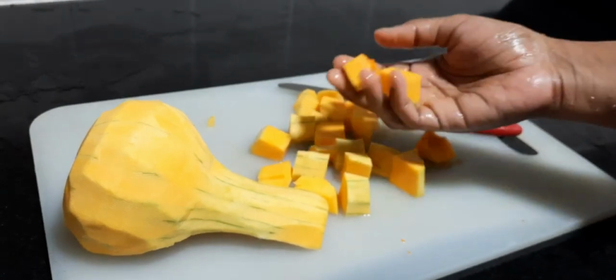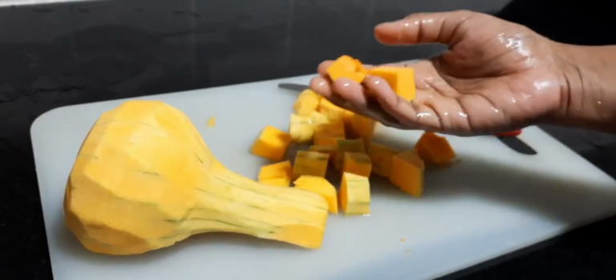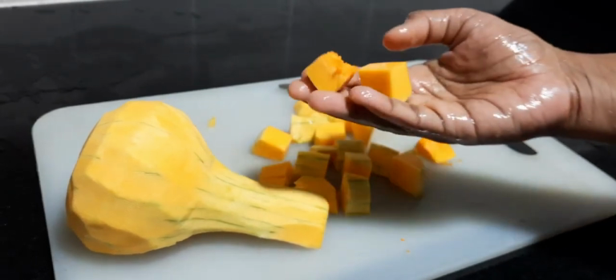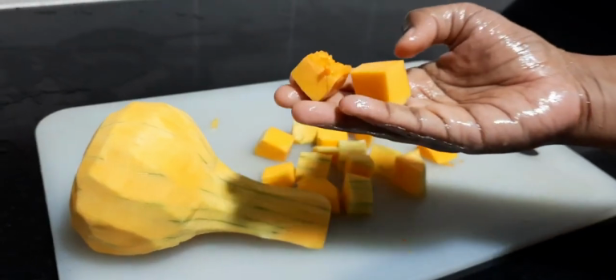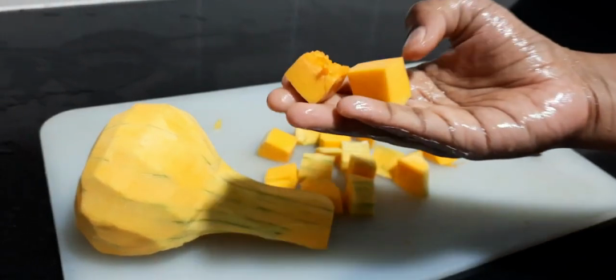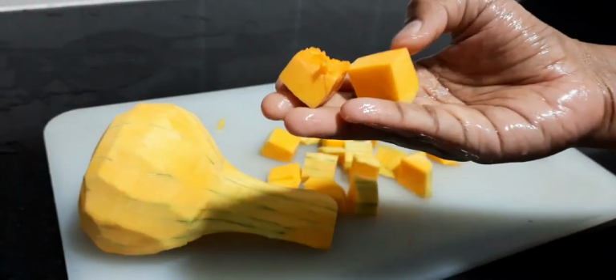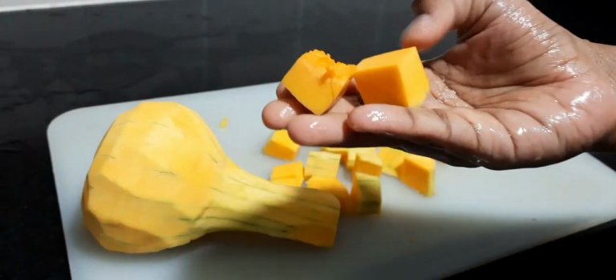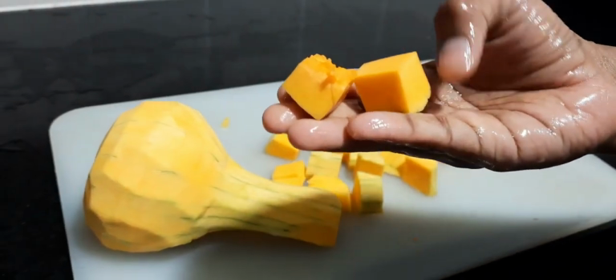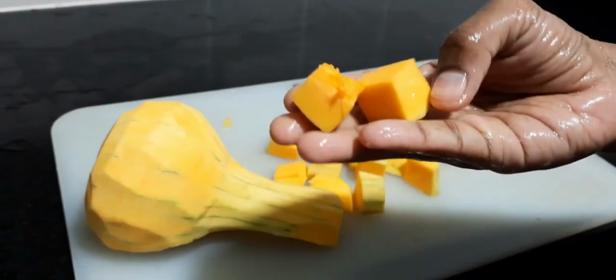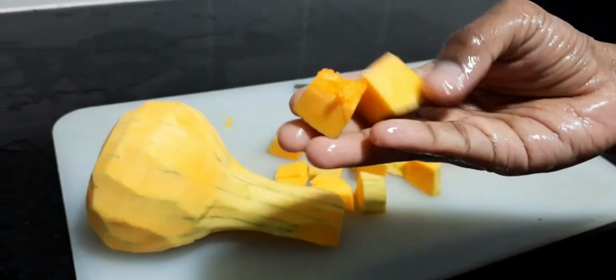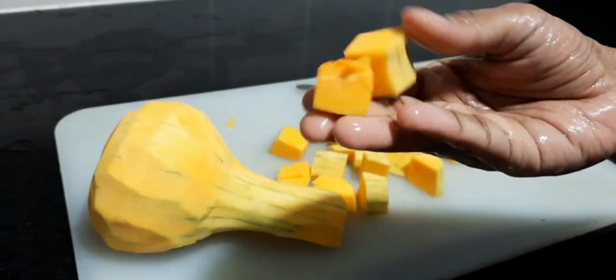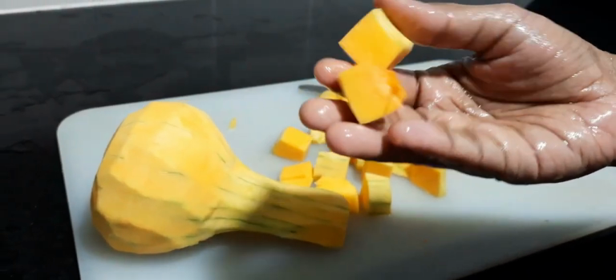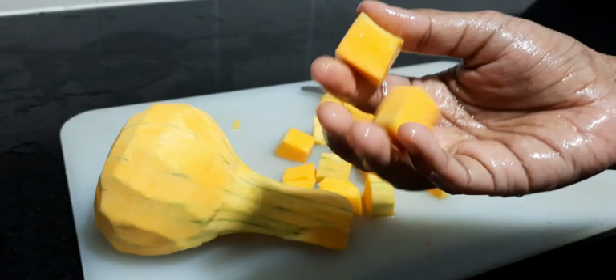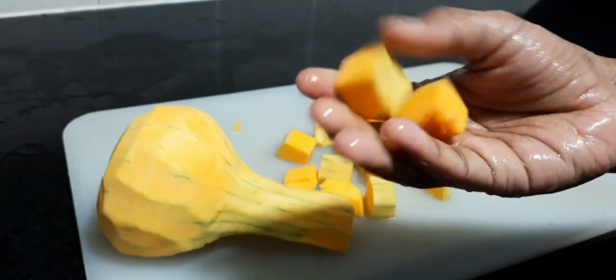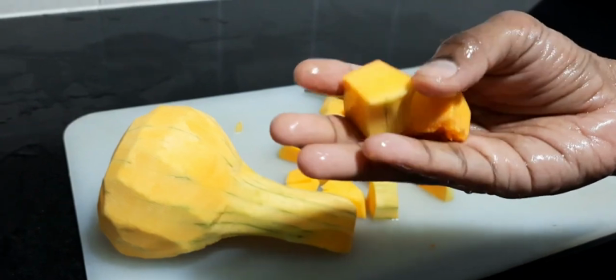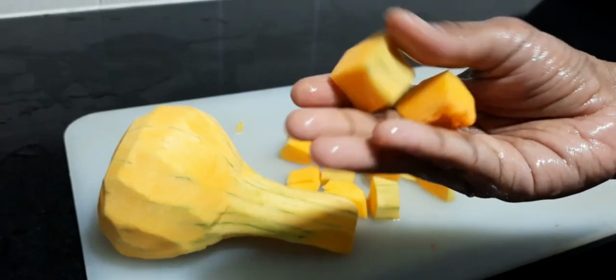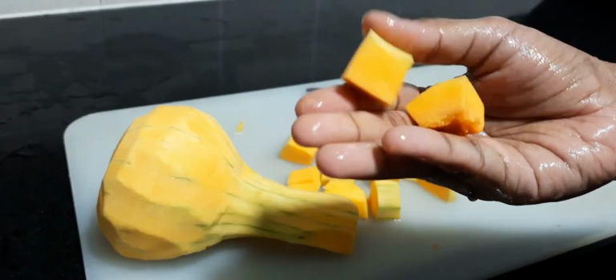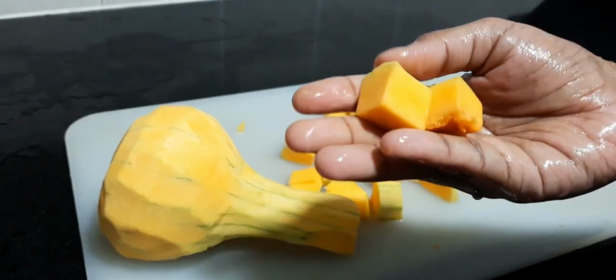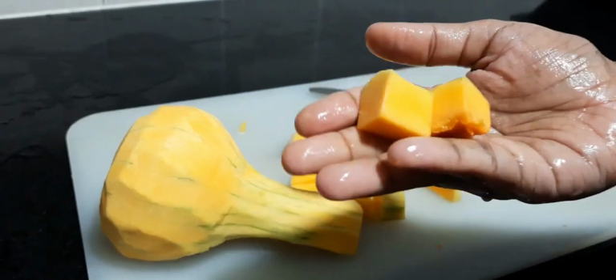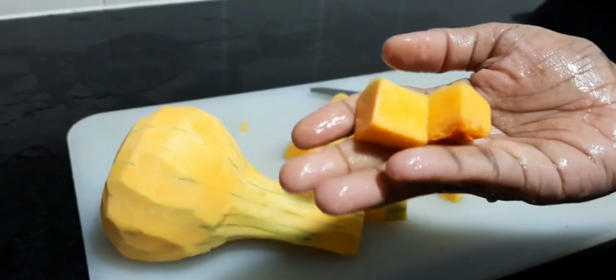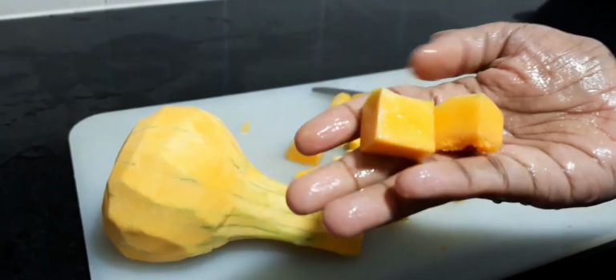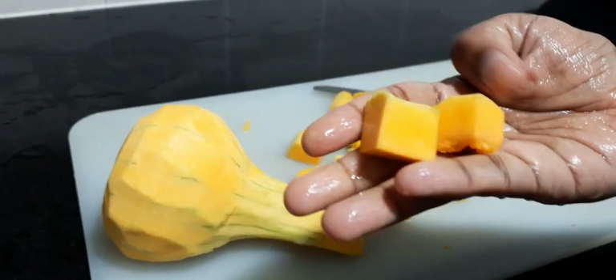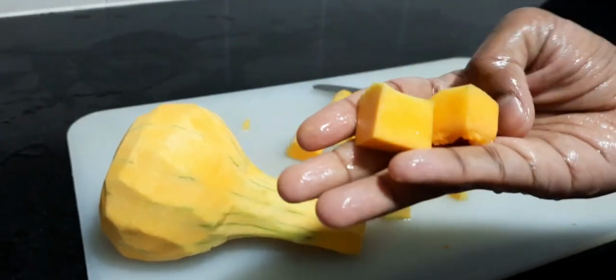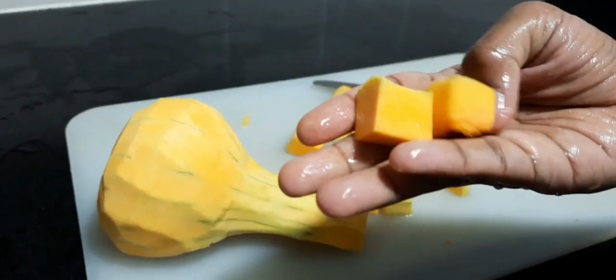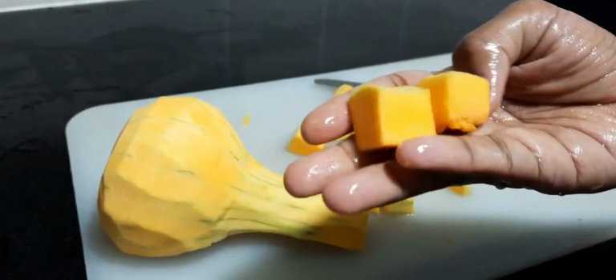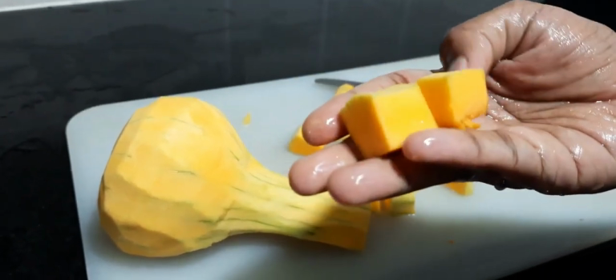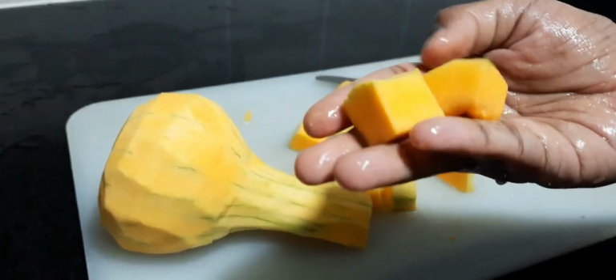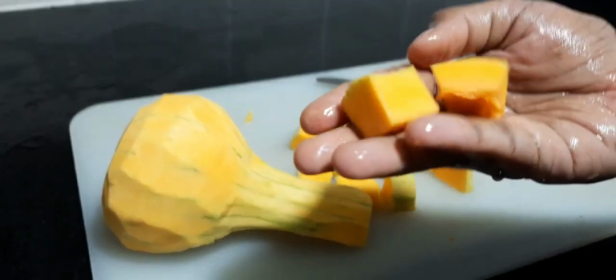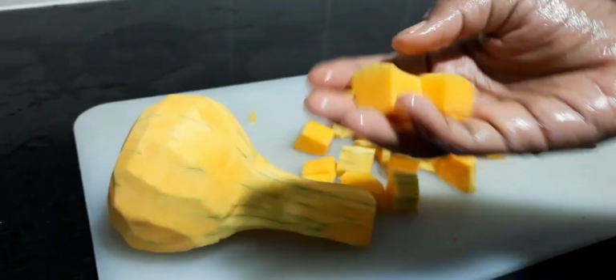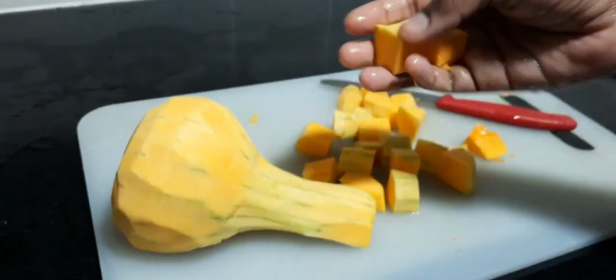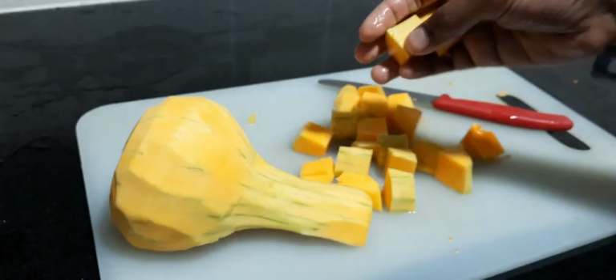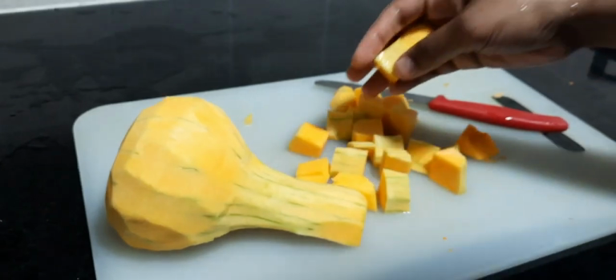Butternut squash is low in calories, high in nutrients, packed with fiber, which makes it a very good choice for any healthy weight loss.